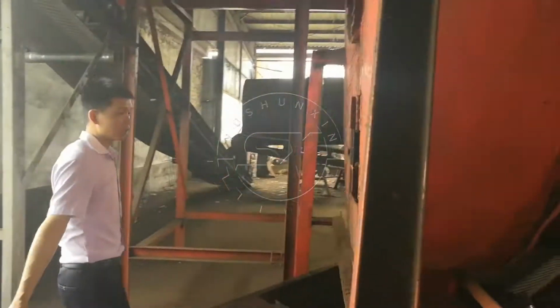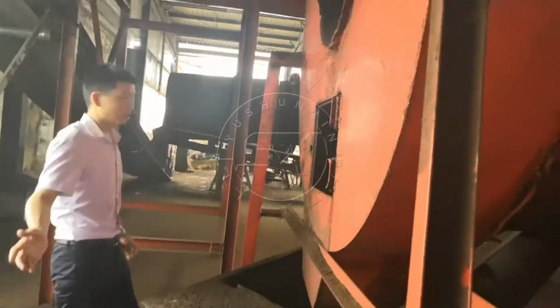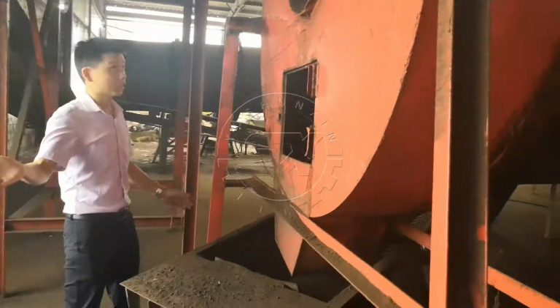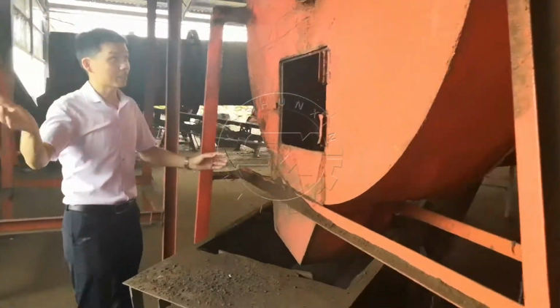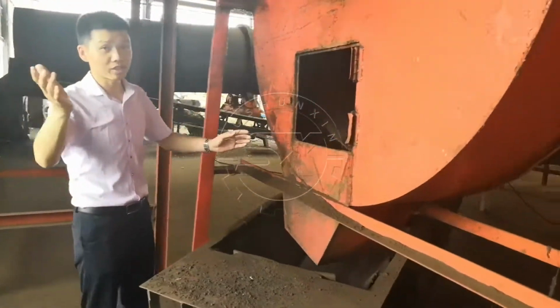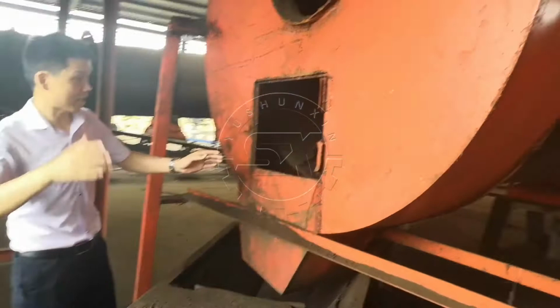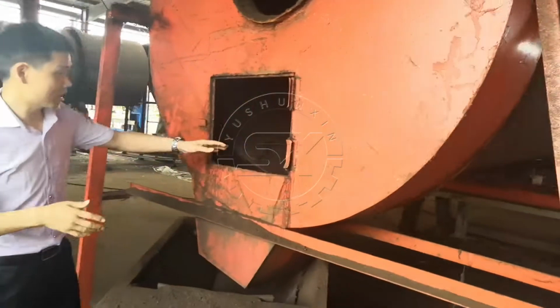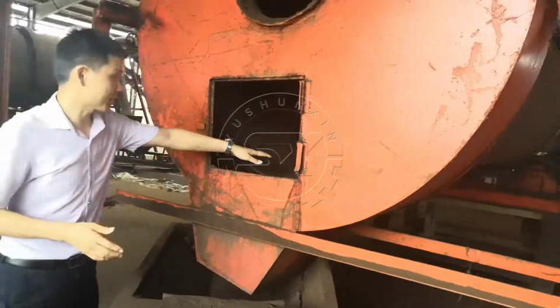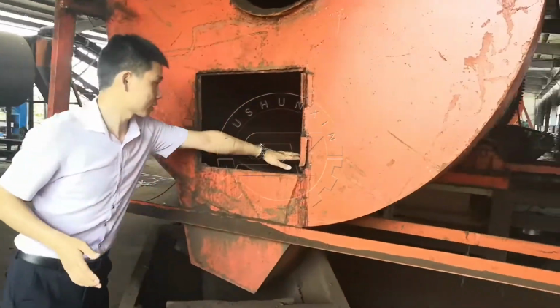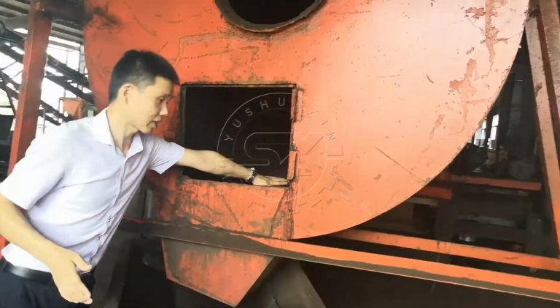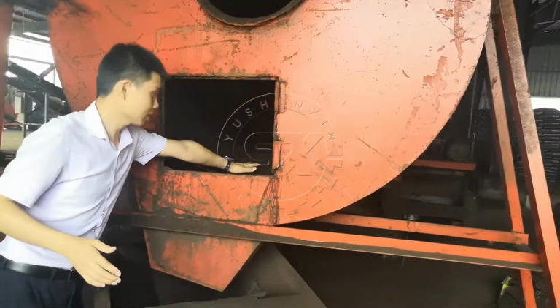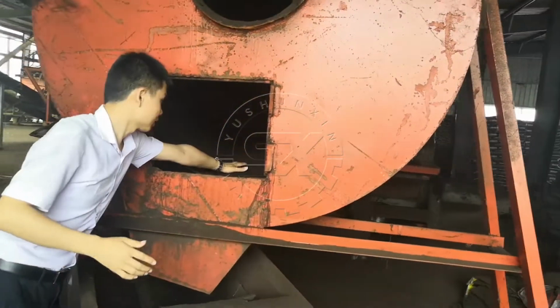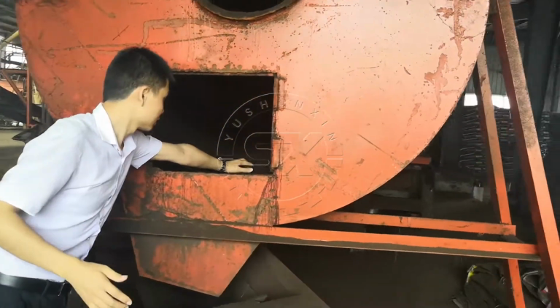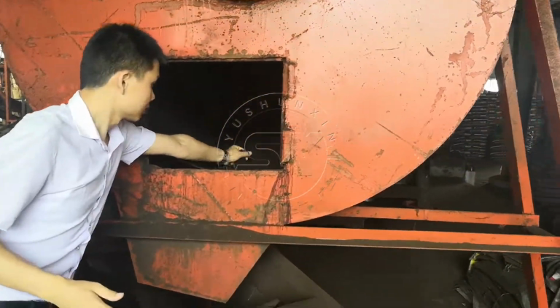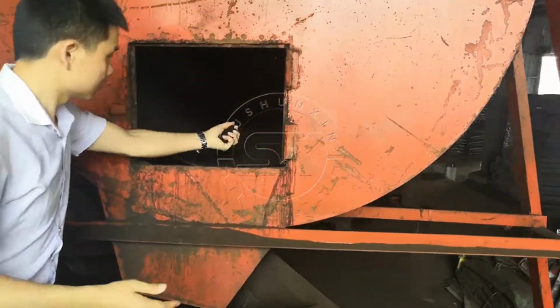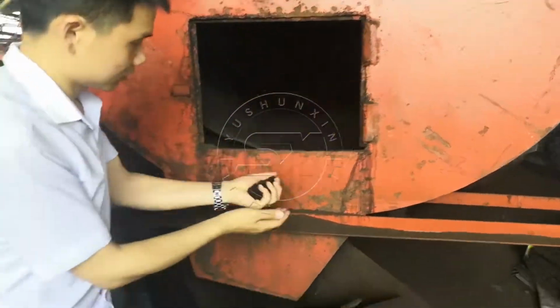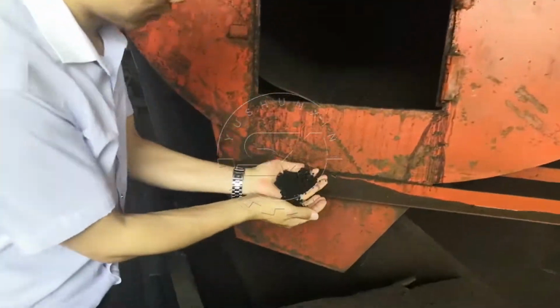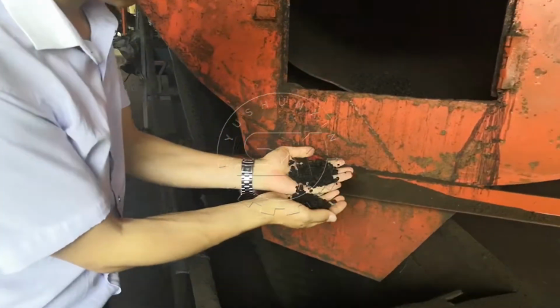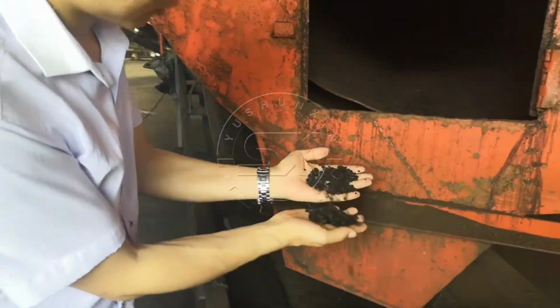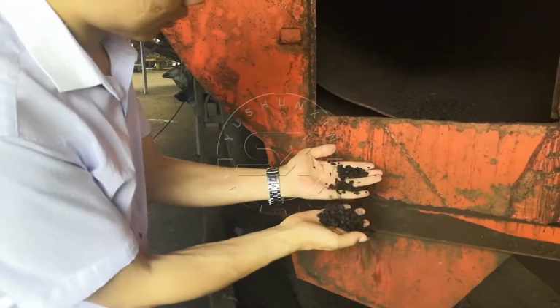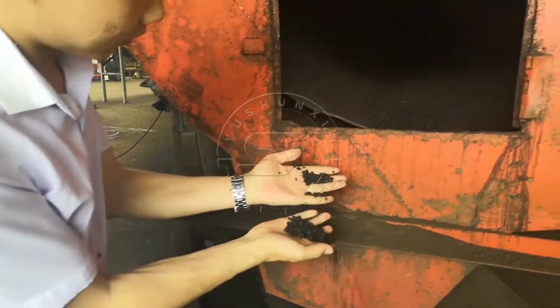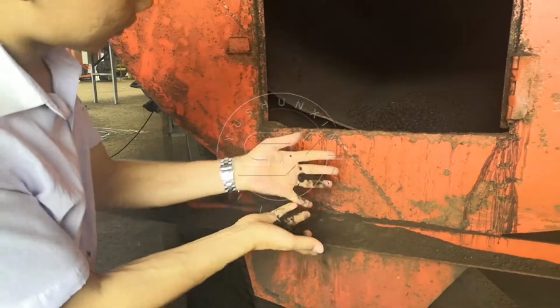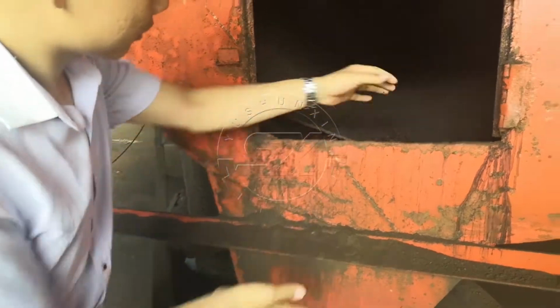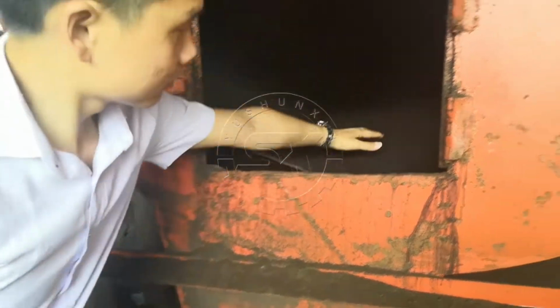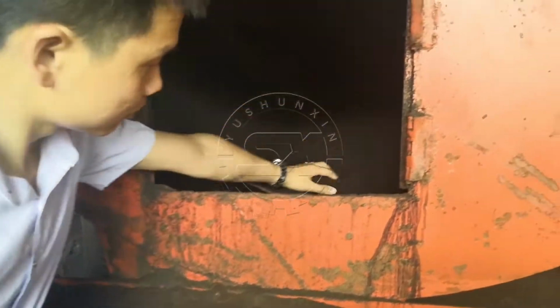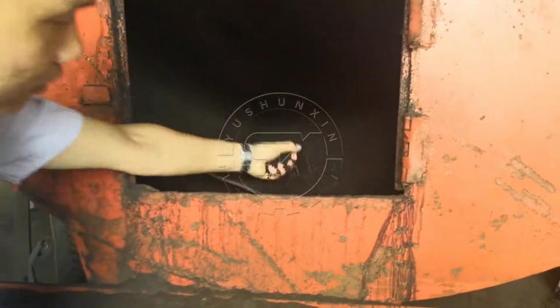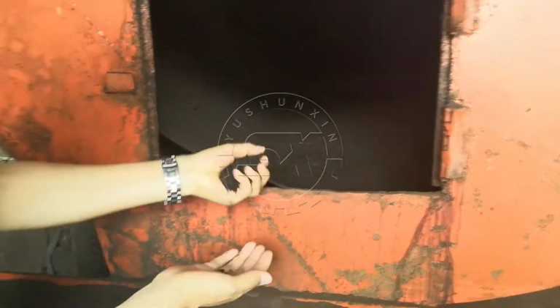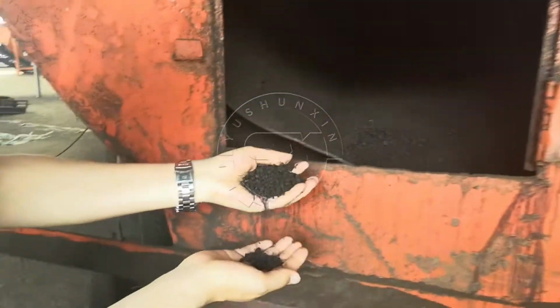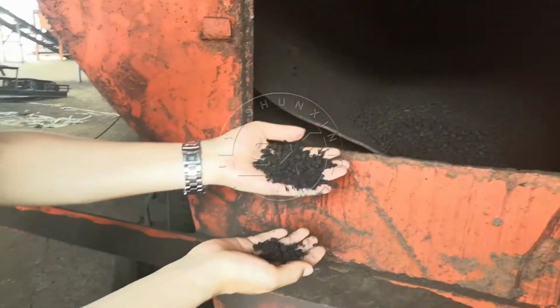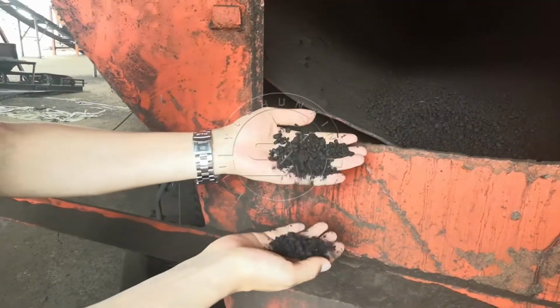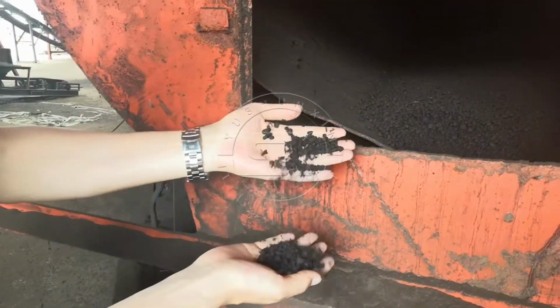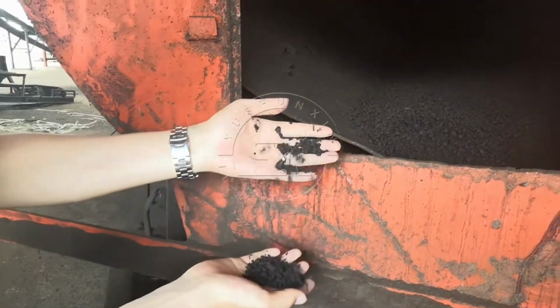Here you can see the granules after the cooling machine.